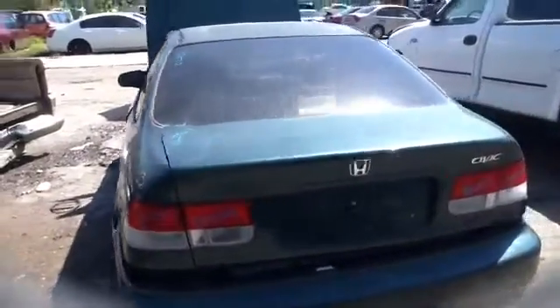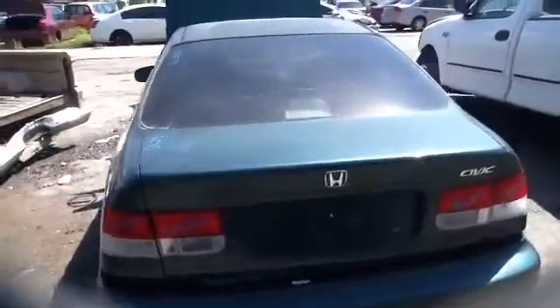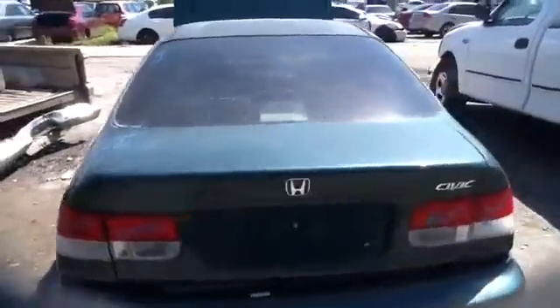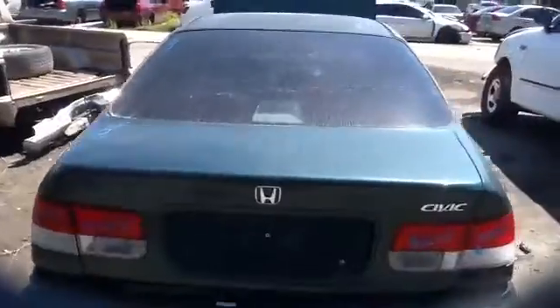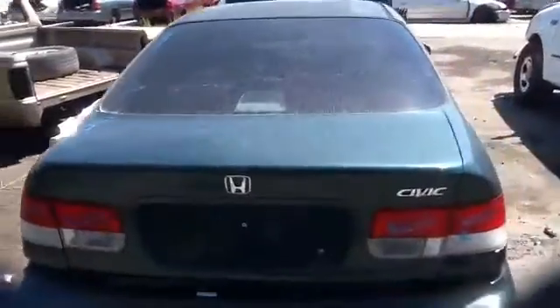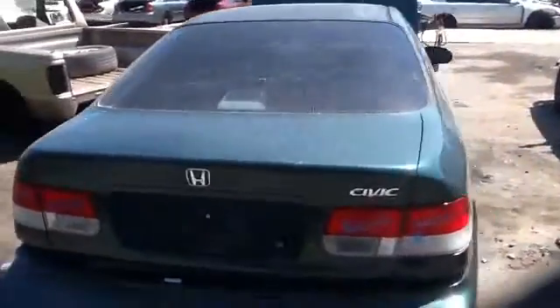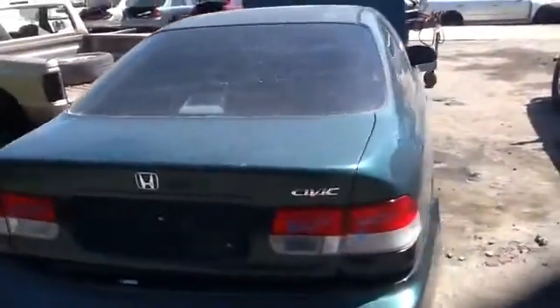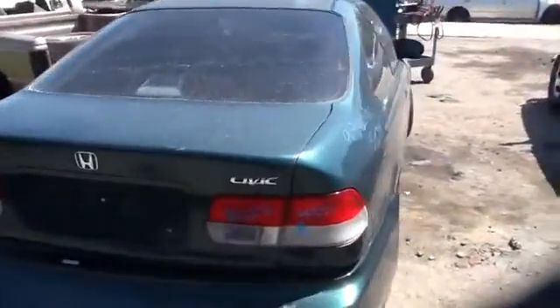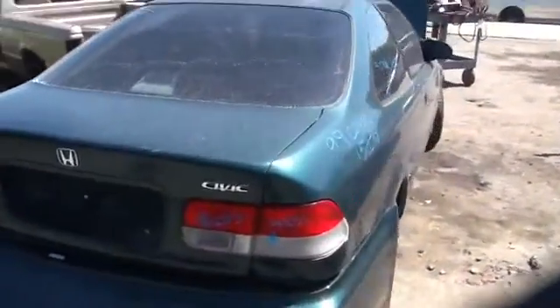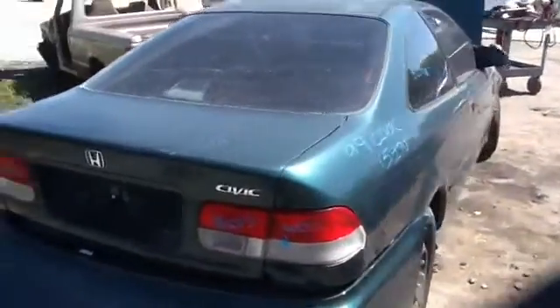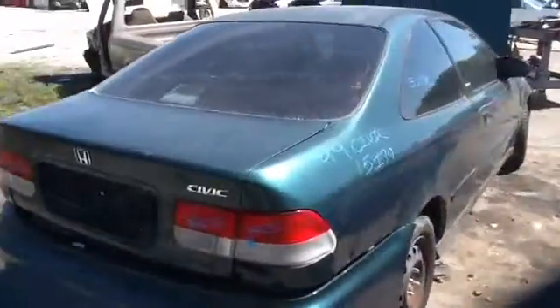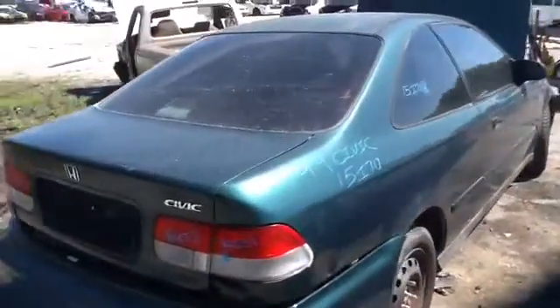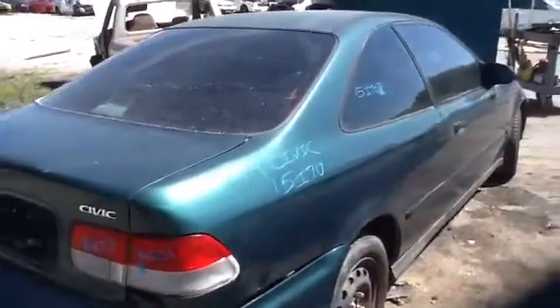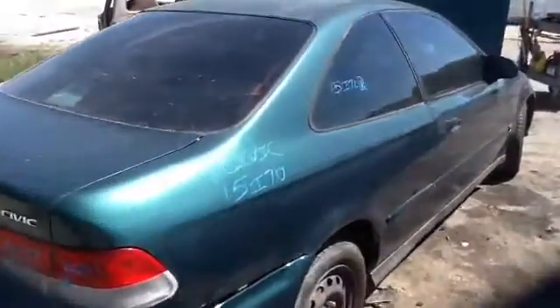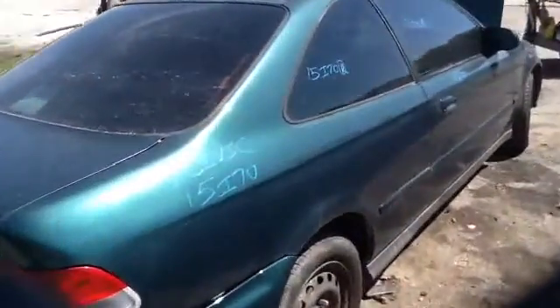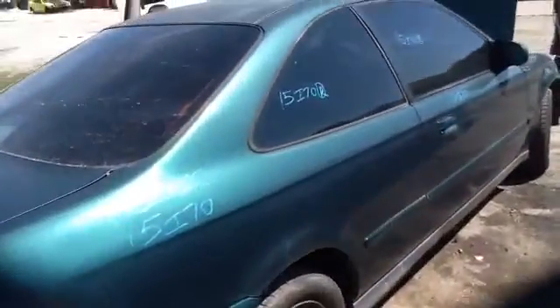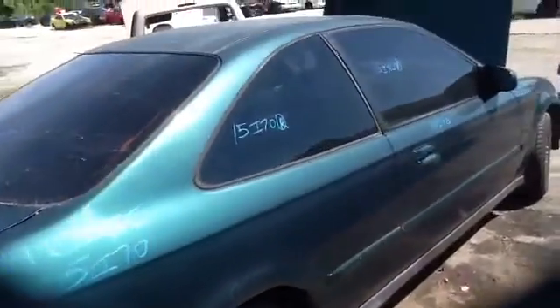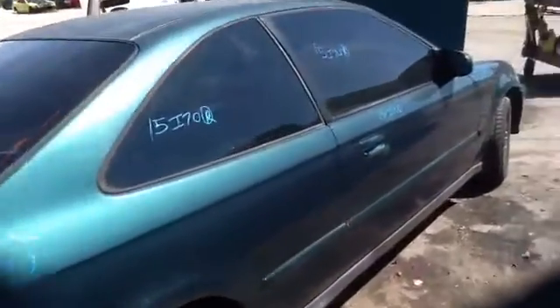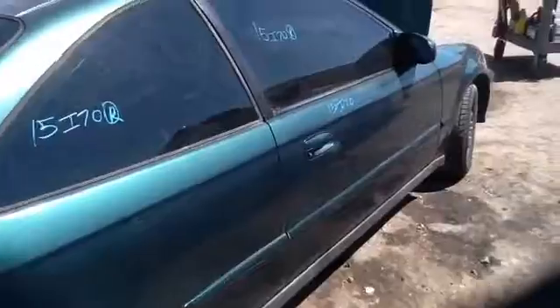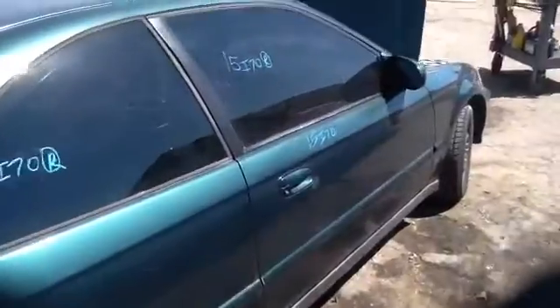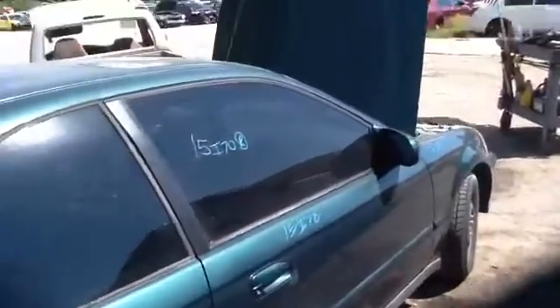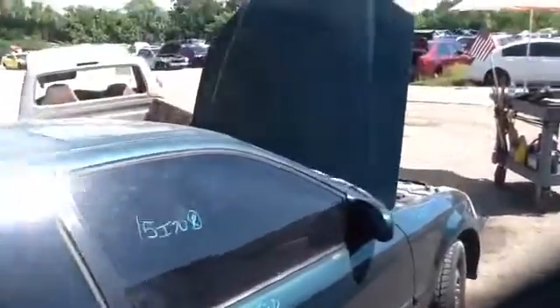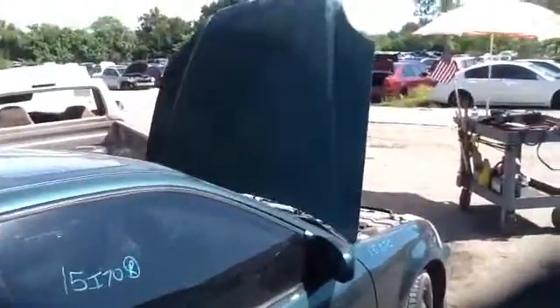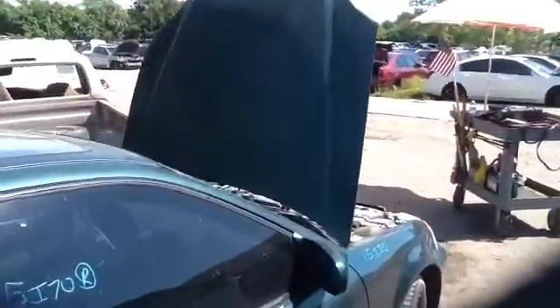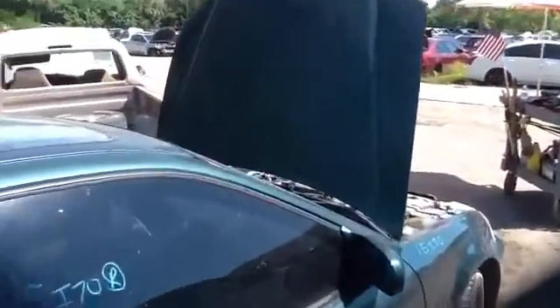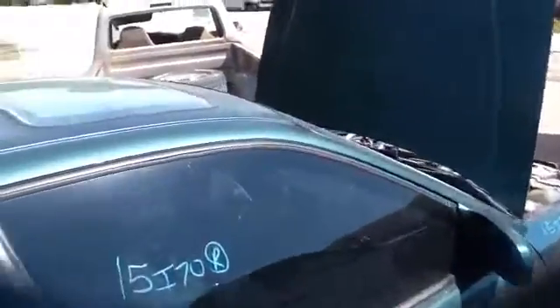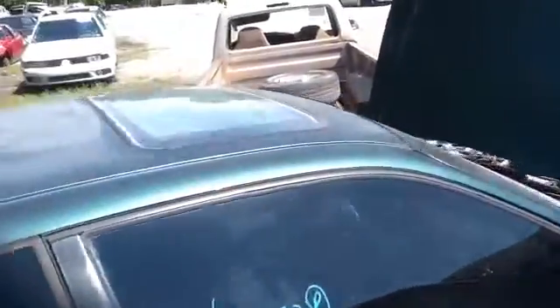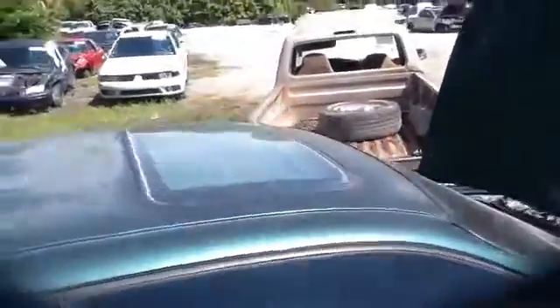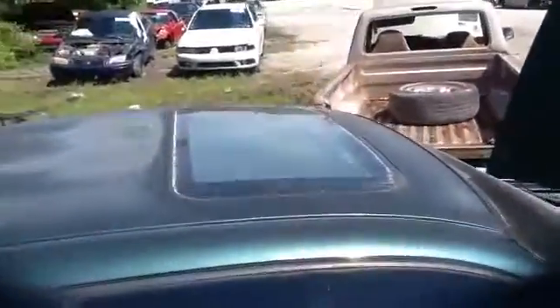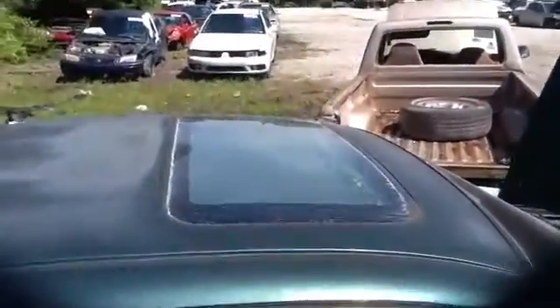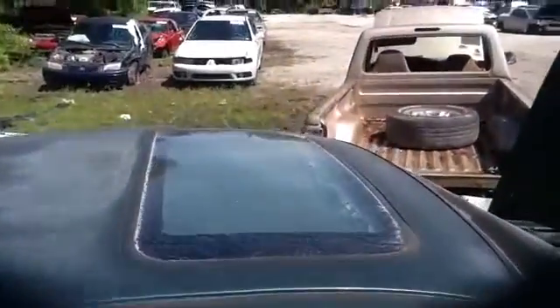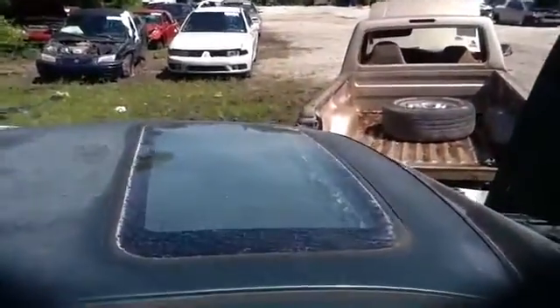Heated back glass as well. Nice clean passenger quarter panel, passenger side door, nice clean hood, and the vehicle does have a sunroof as well.